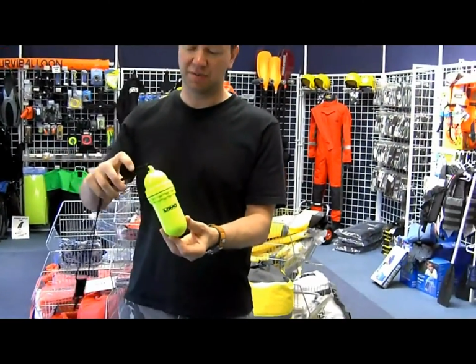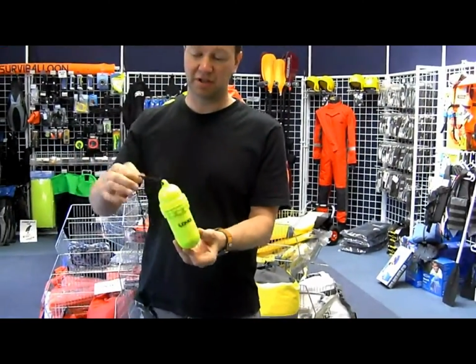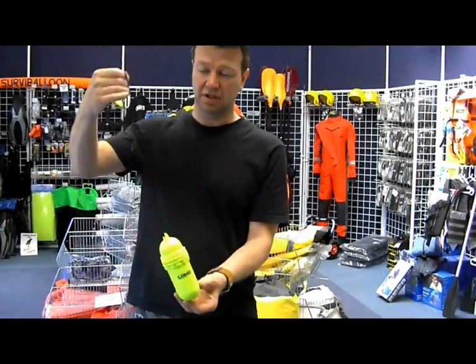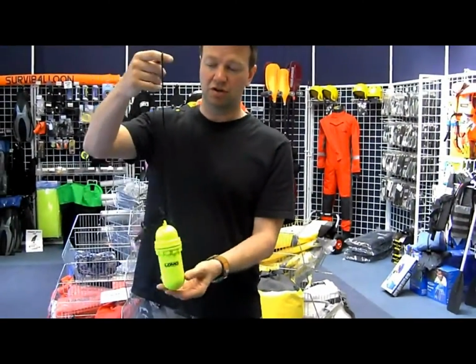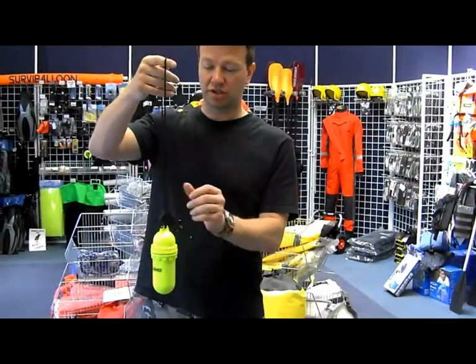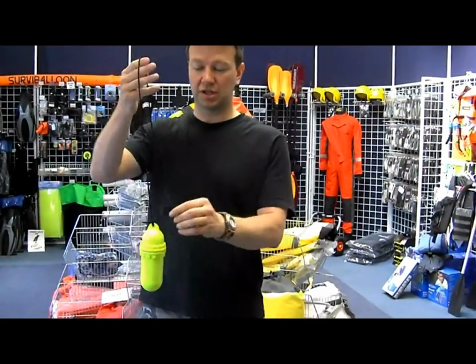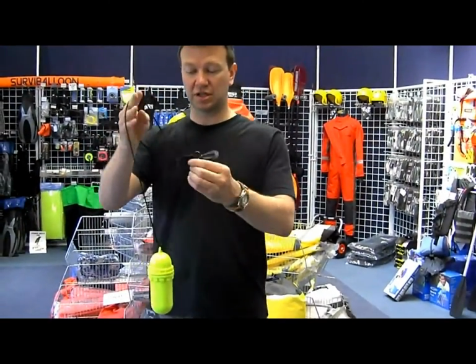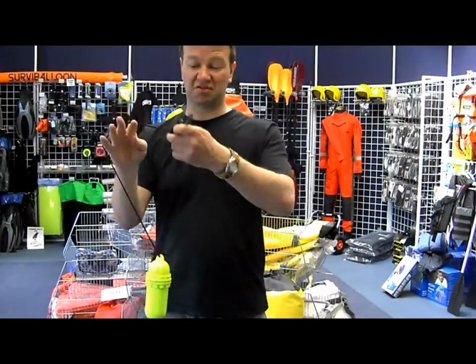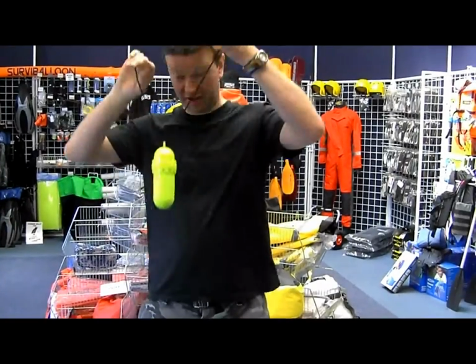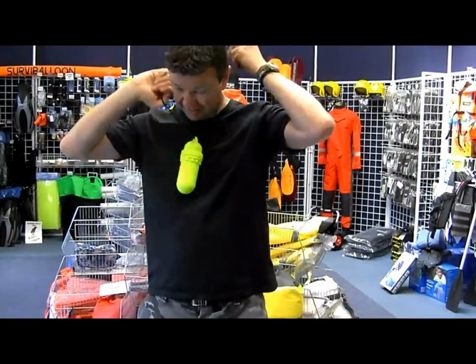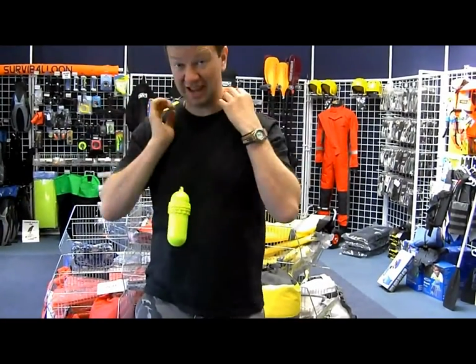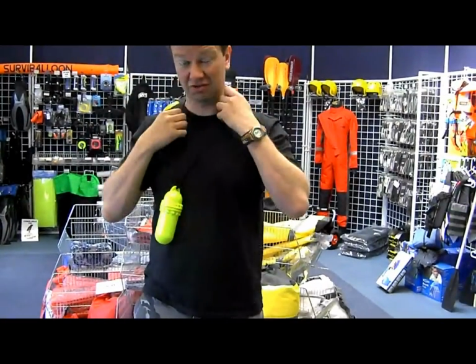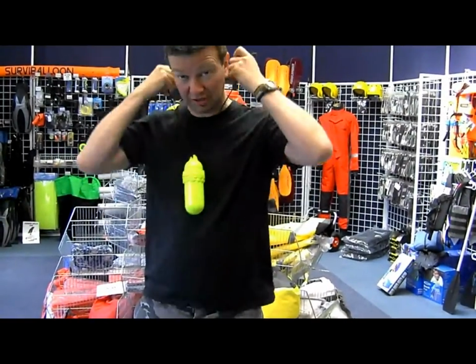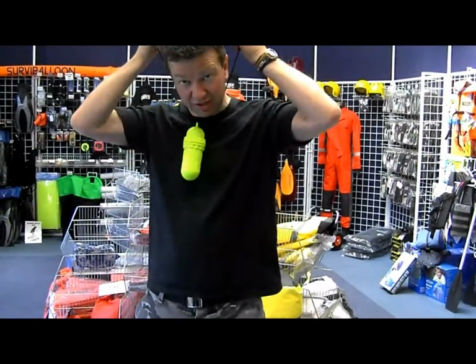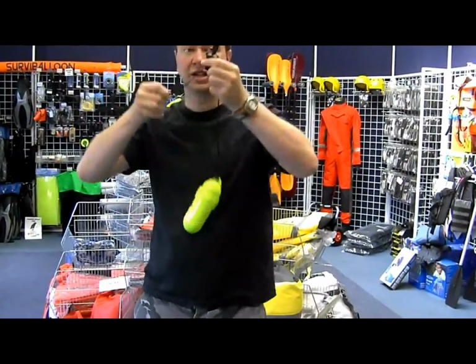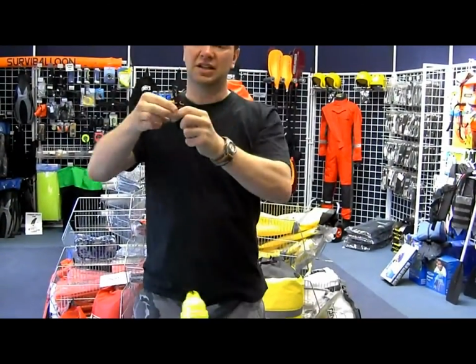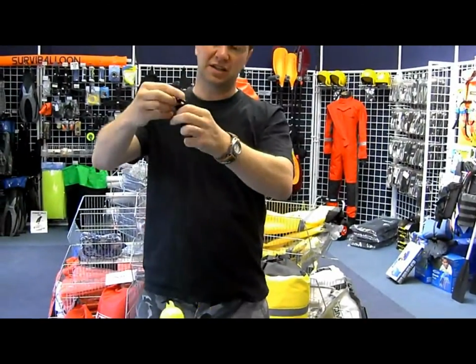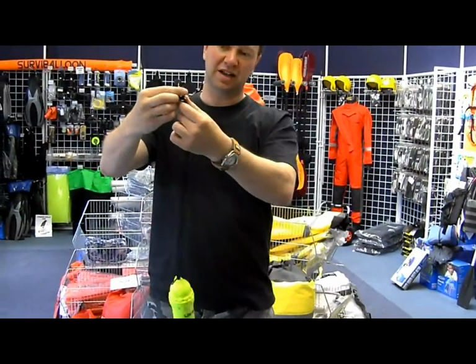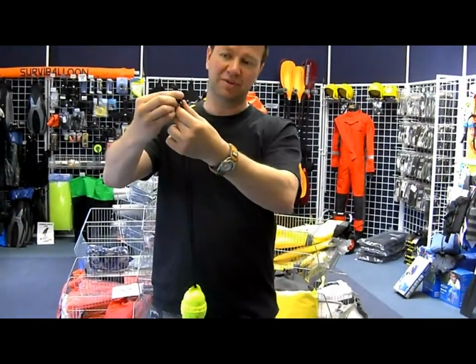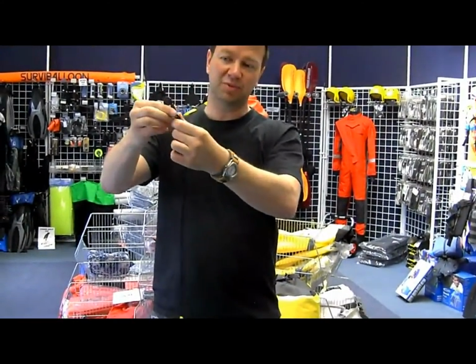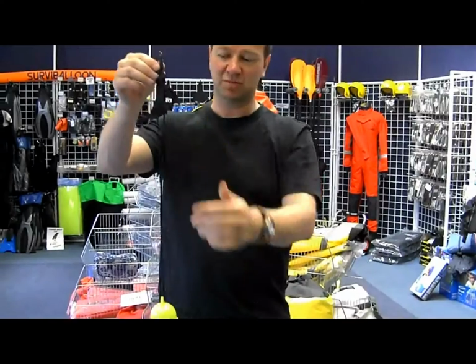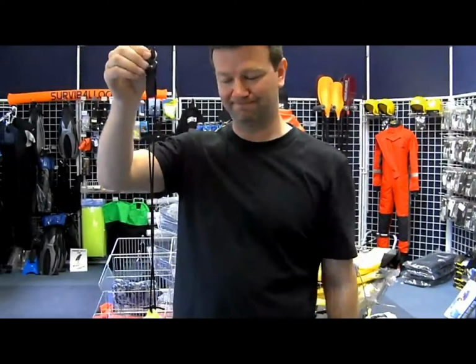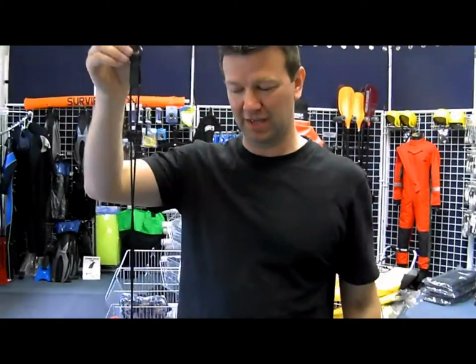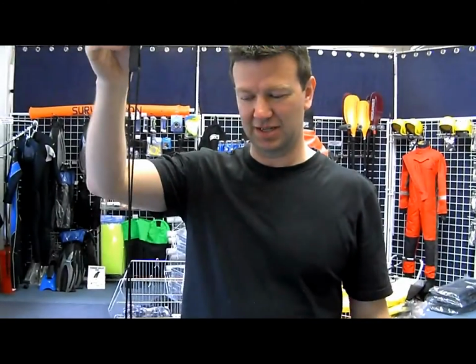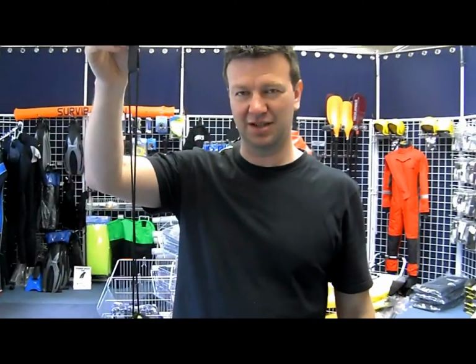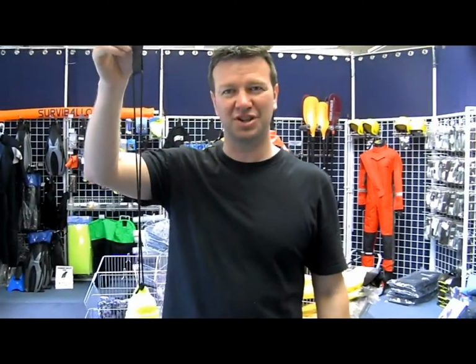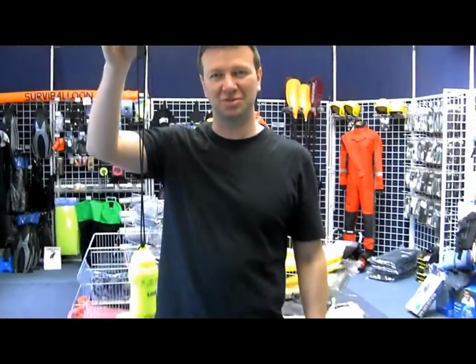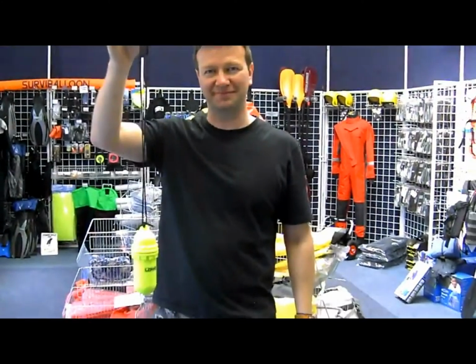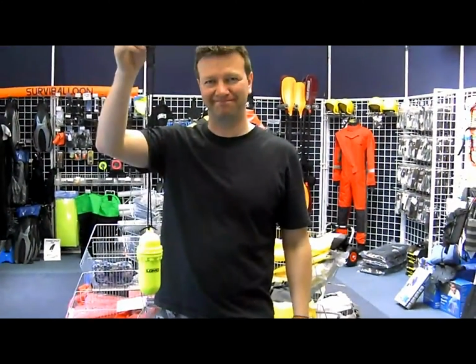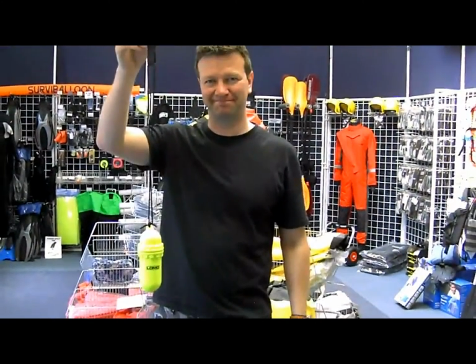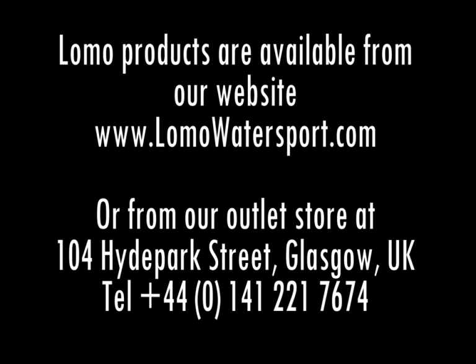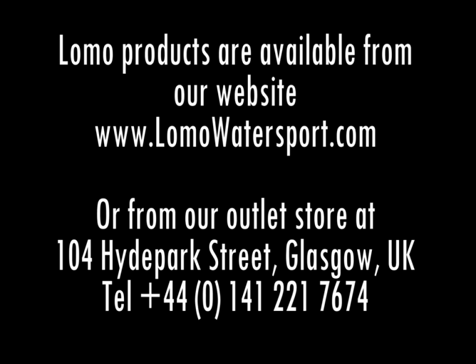It comes with a little cord — head, neck, shoulder, etc. And a clip. That's dry box number 7.